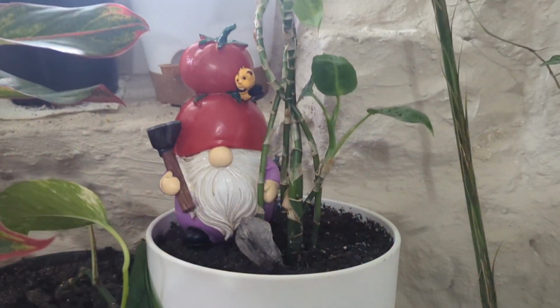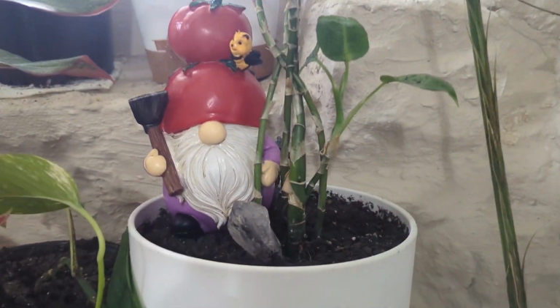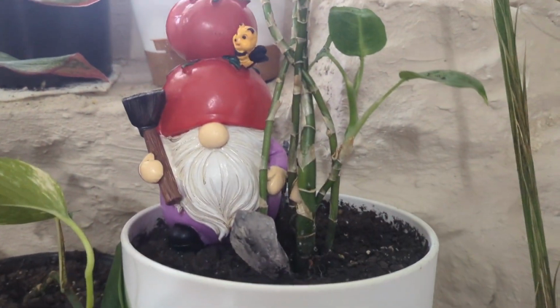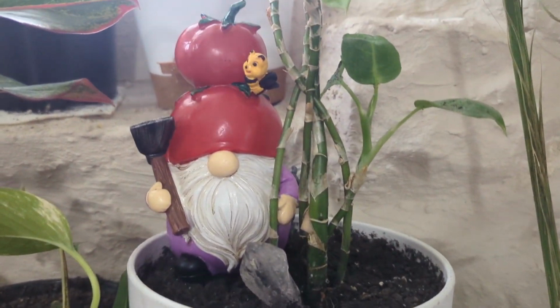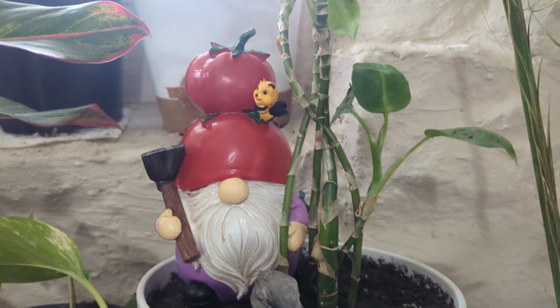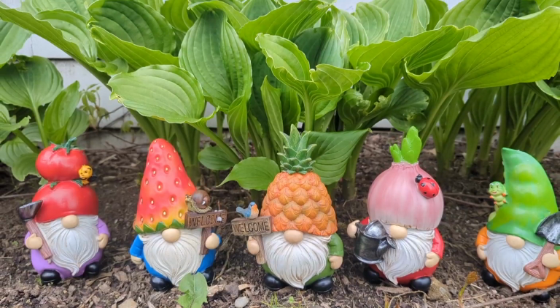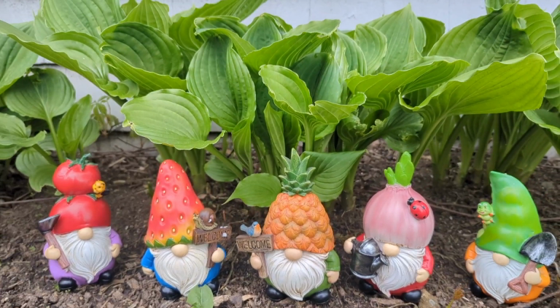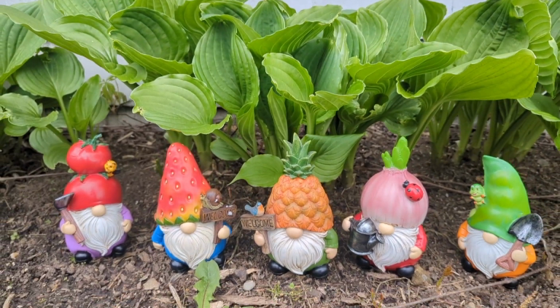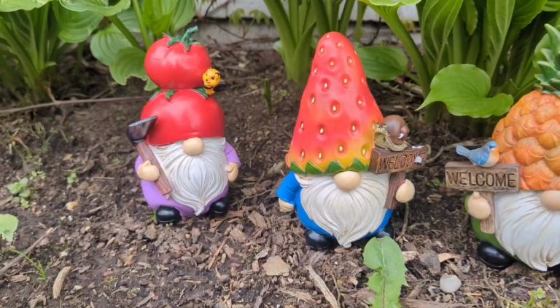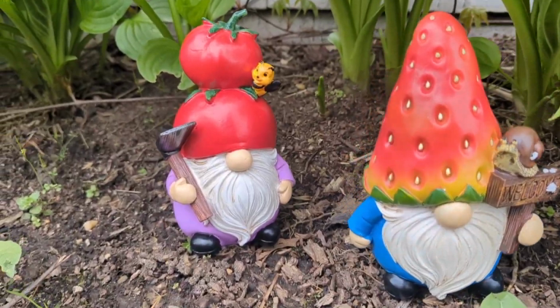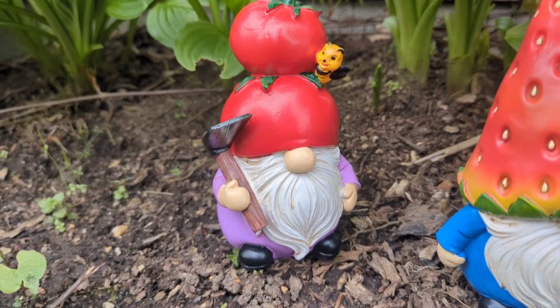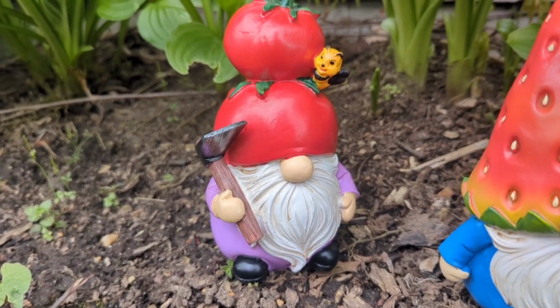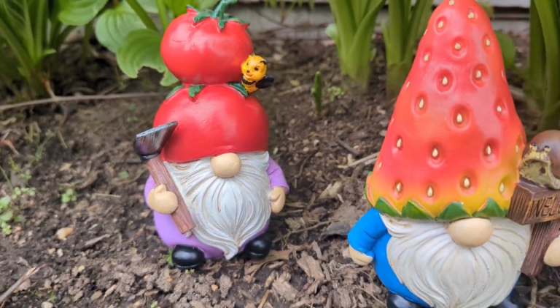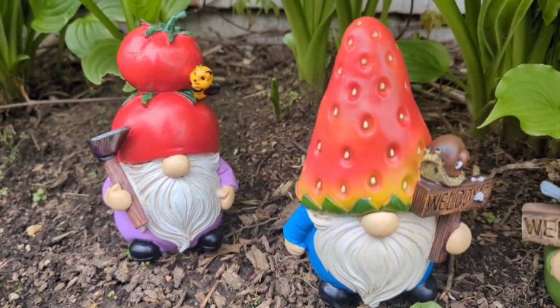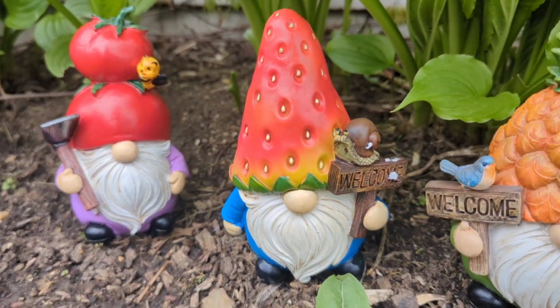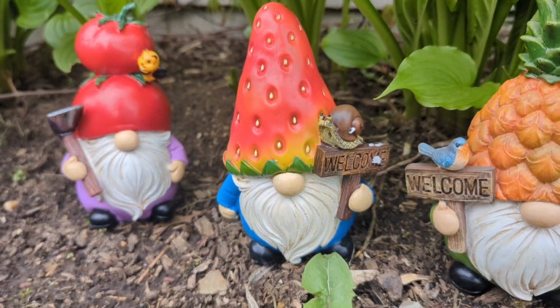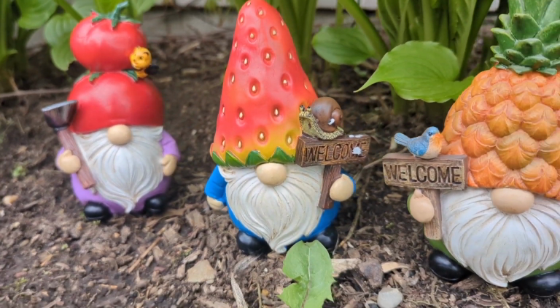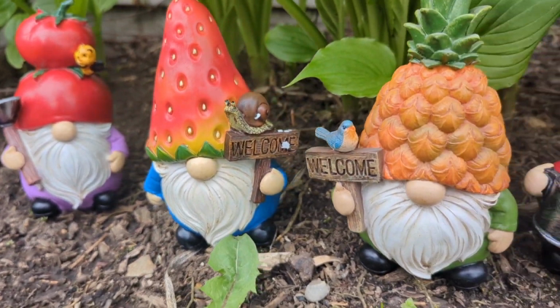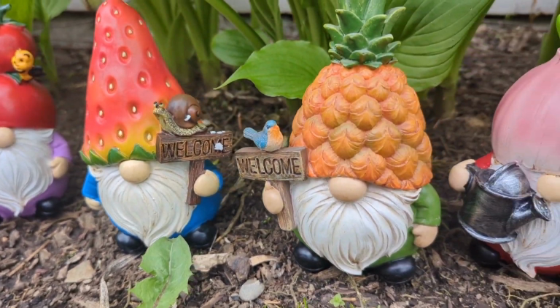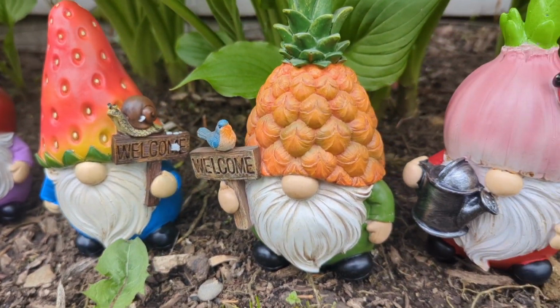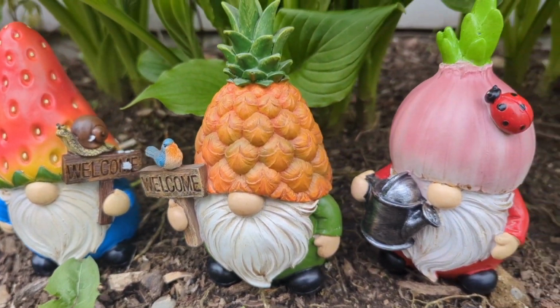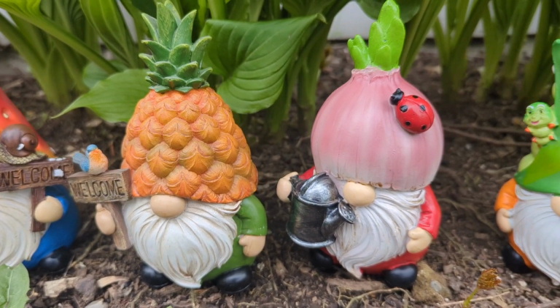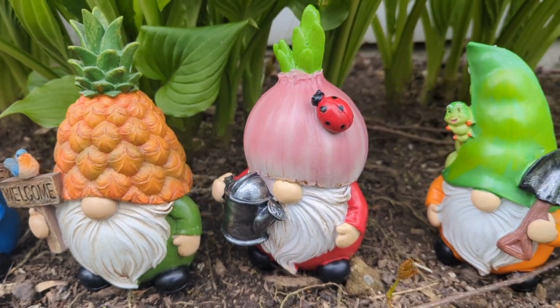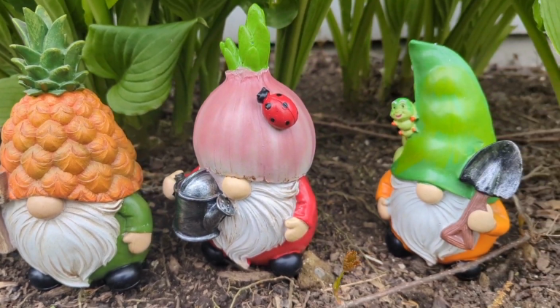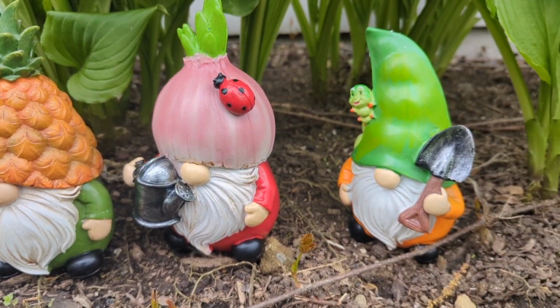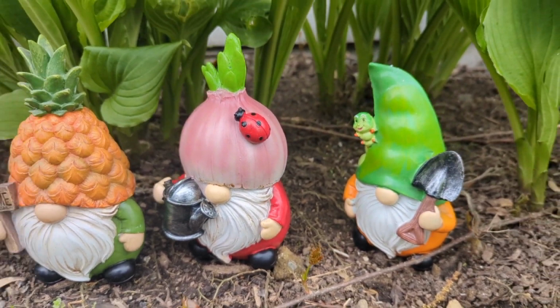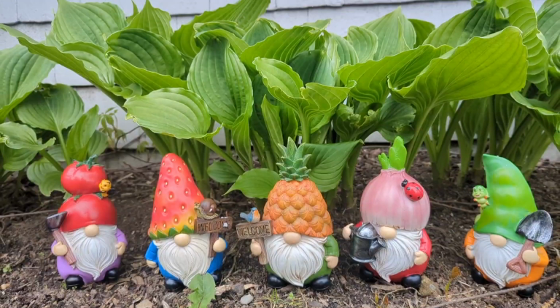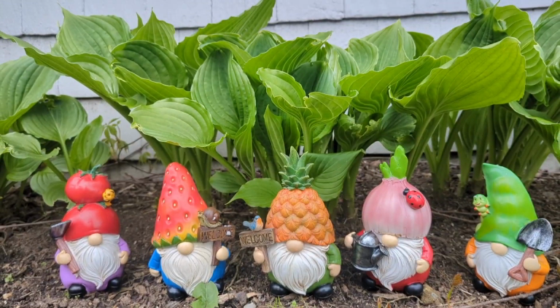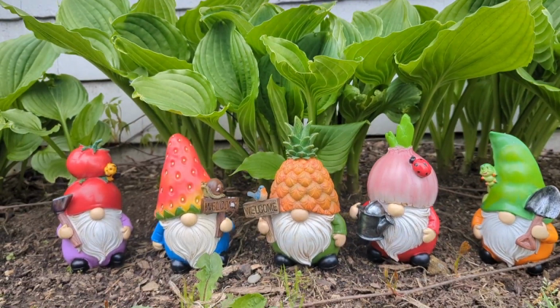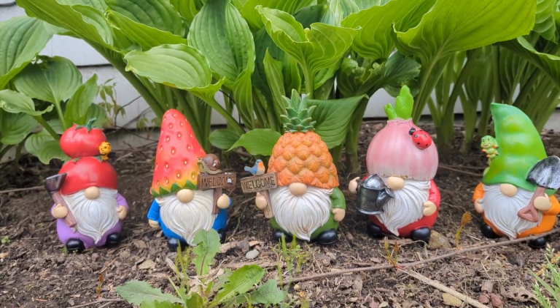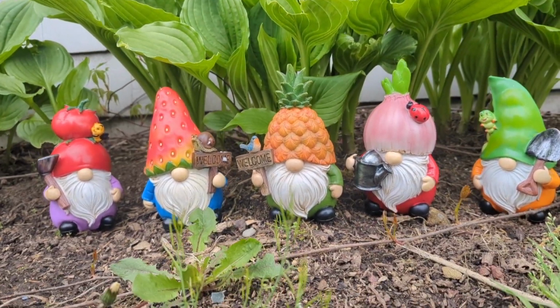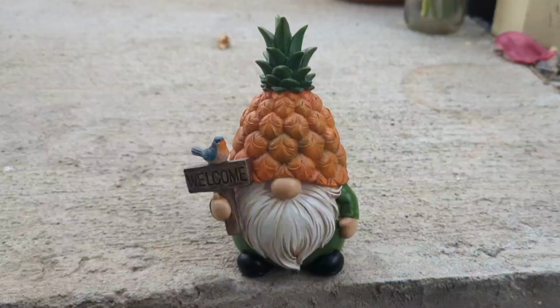I went ahead and added one to my houseplant — I couldn't resist. And then I wanted to show you what they look like in the garden. There's a tomato one, a strawberry one, the pineapple one, and then the onion one, and also the peanut one. They are so cute and they go perfect in the garden.